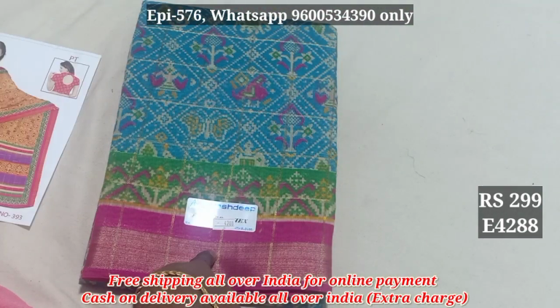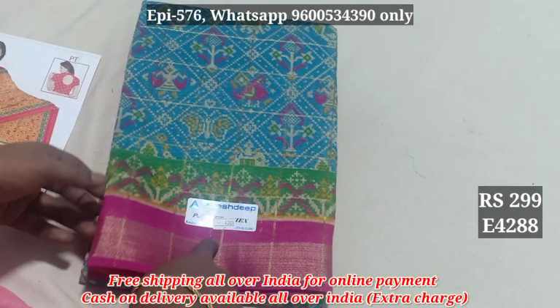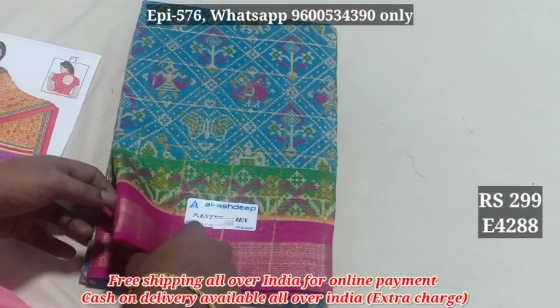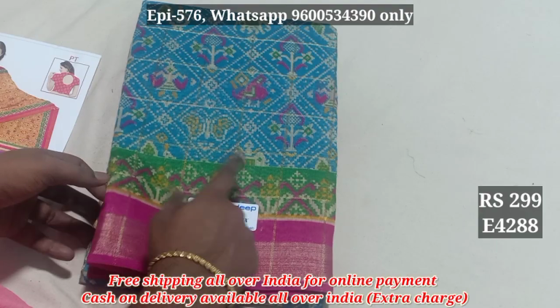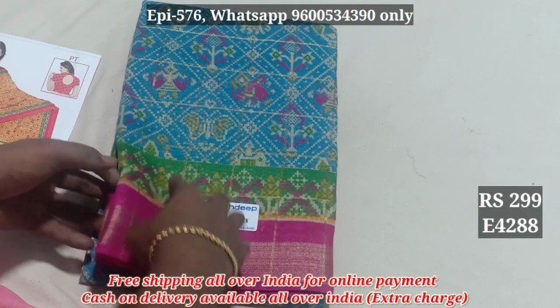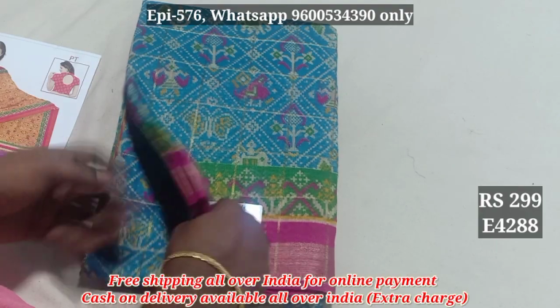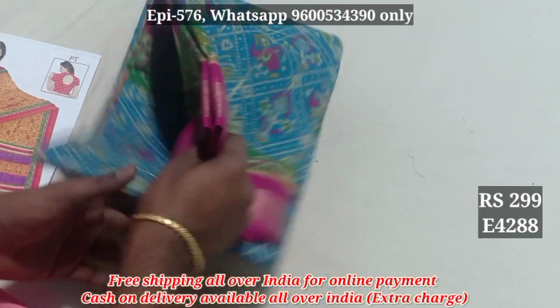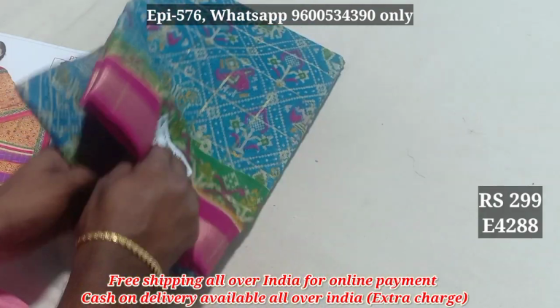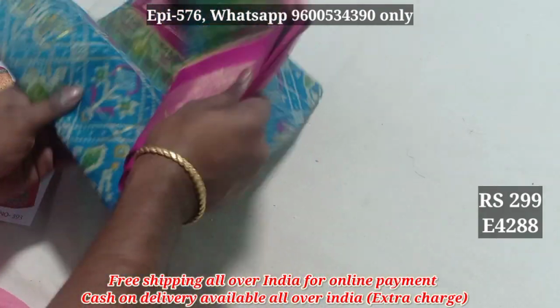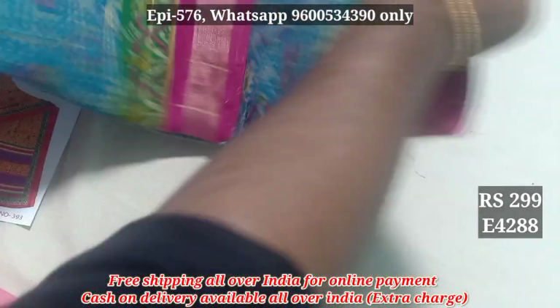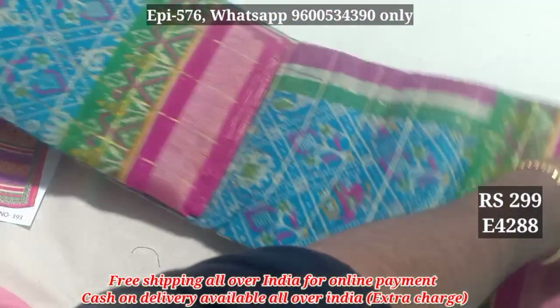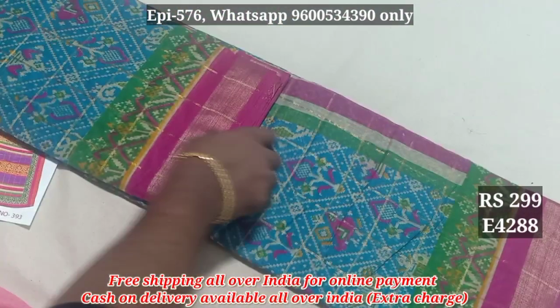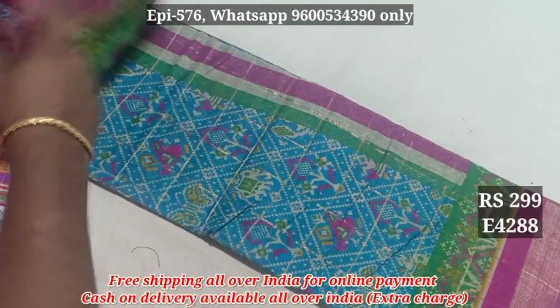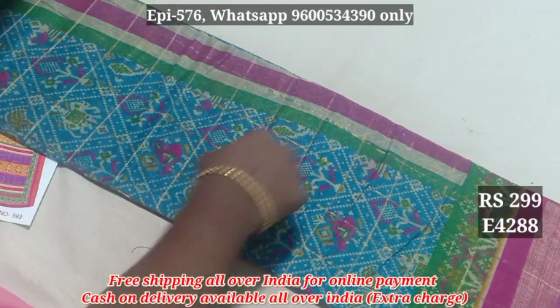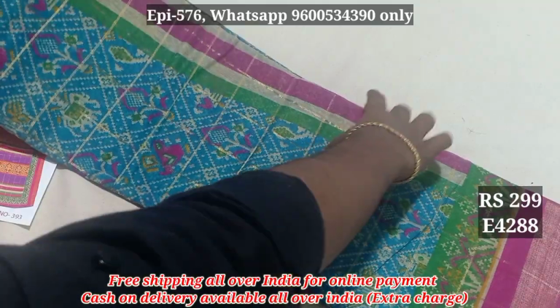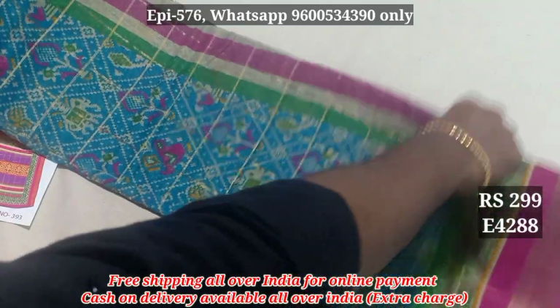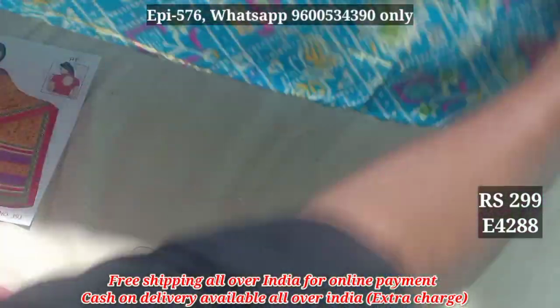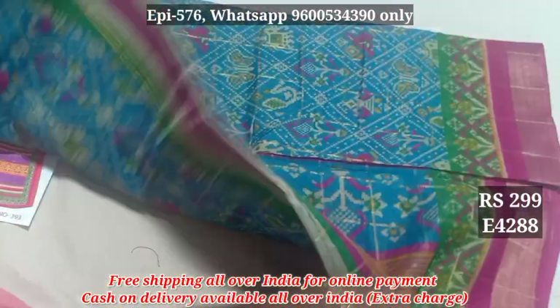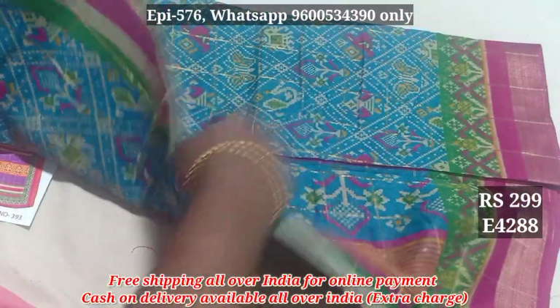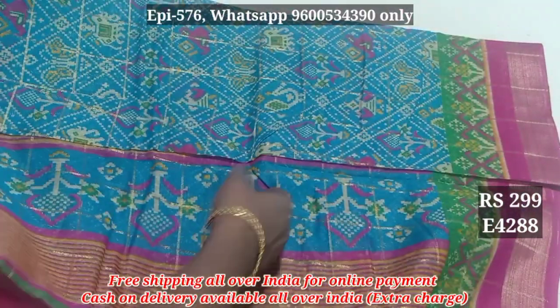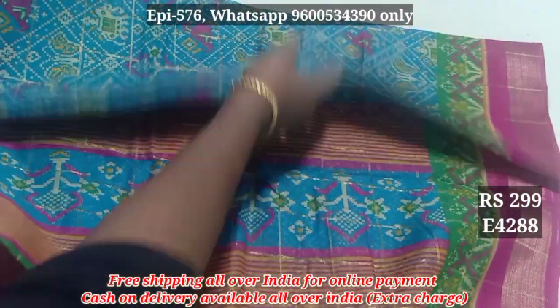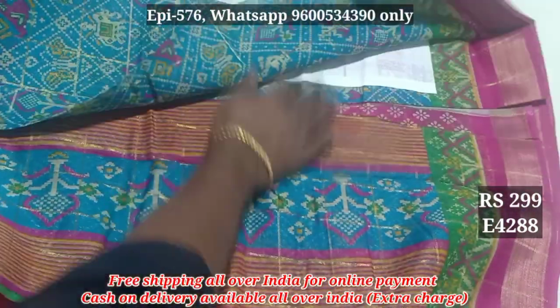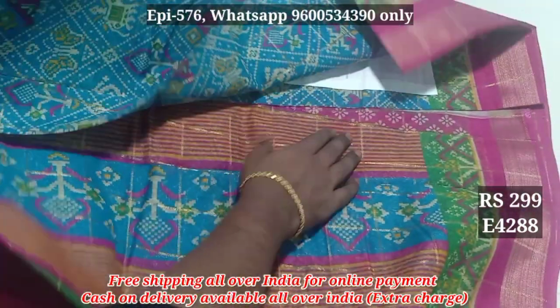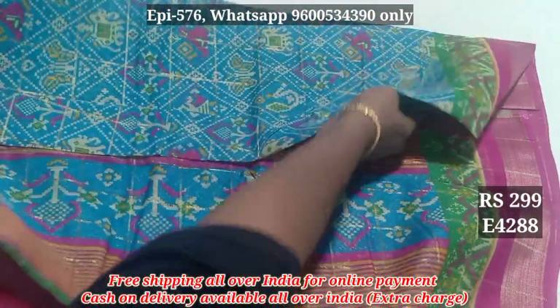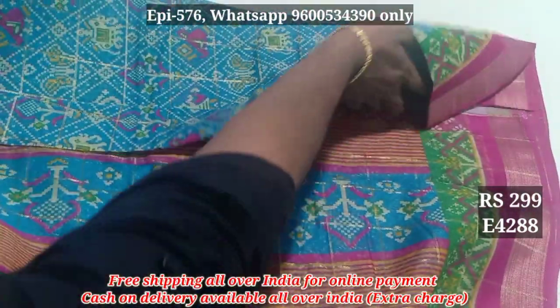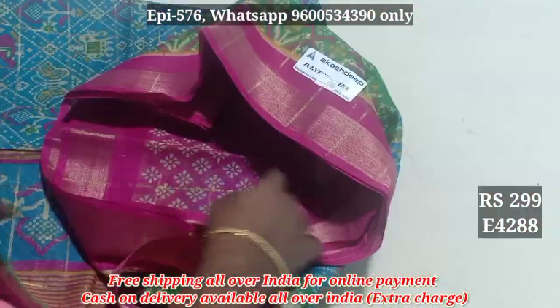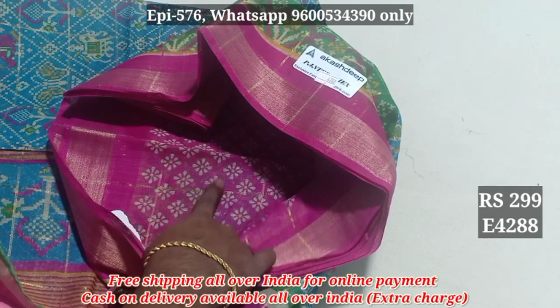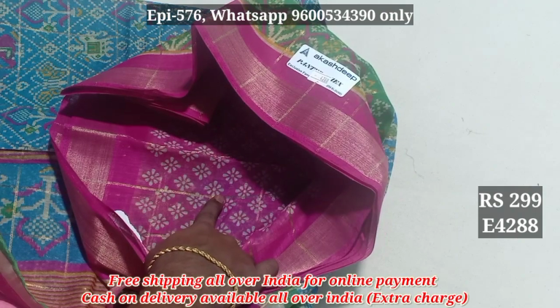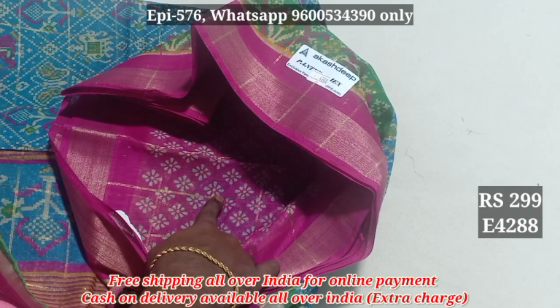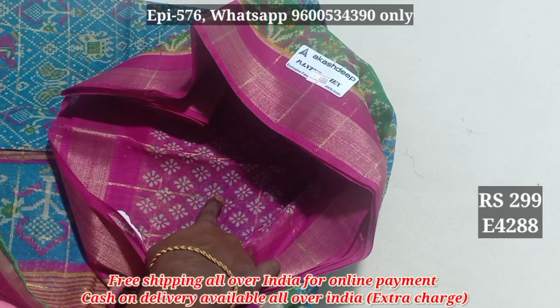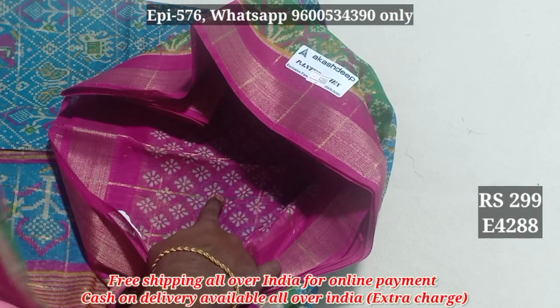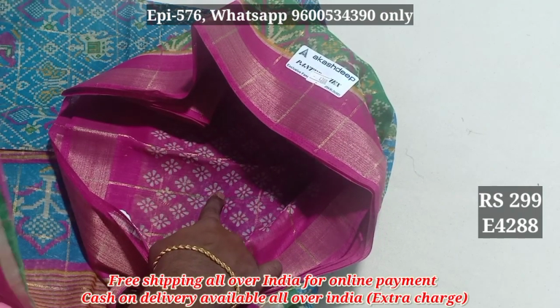You can use the contrast color. You can use the horizontal and vertical lines. You can use the jerry lines. This is the blue. You can use the contrast color. You can use the blouse. You can use the contrast color.